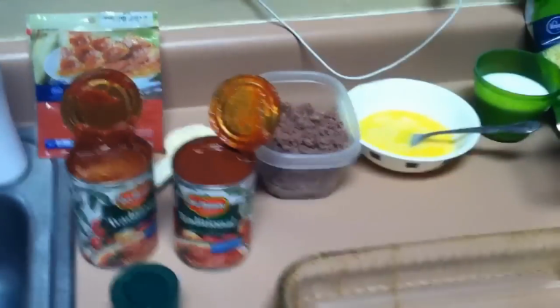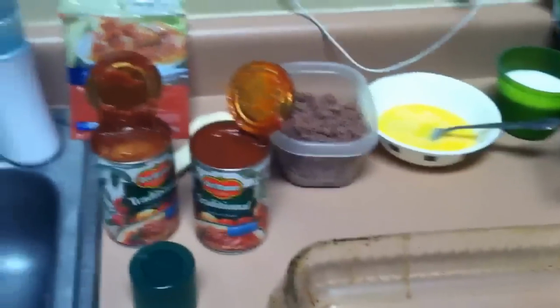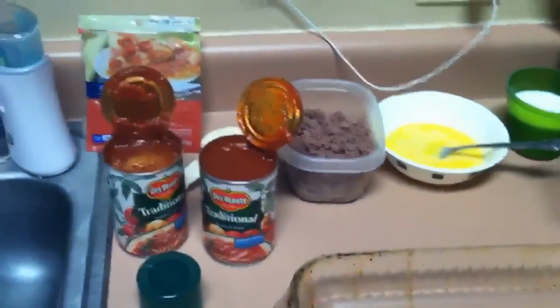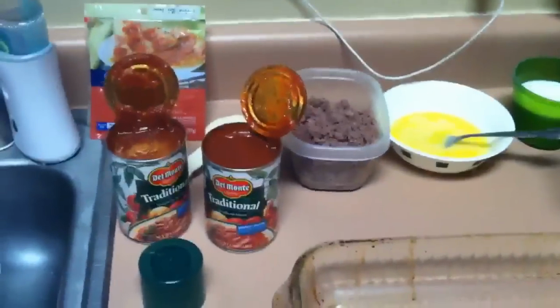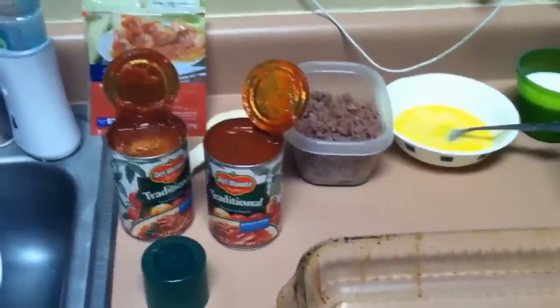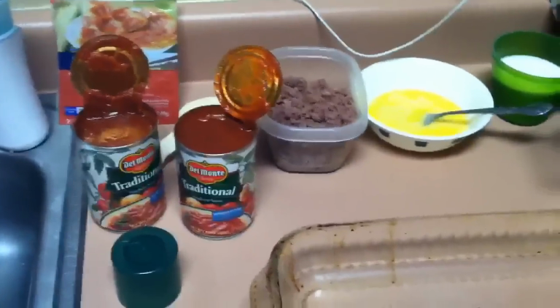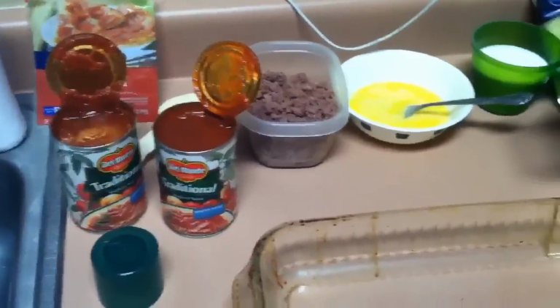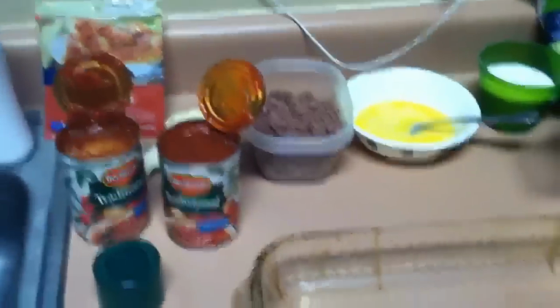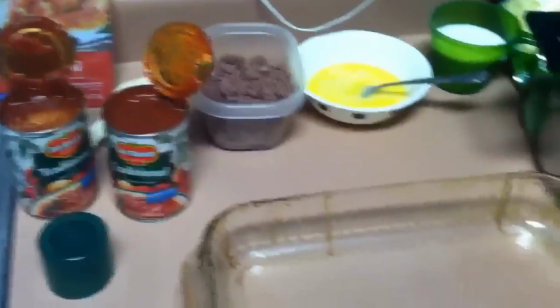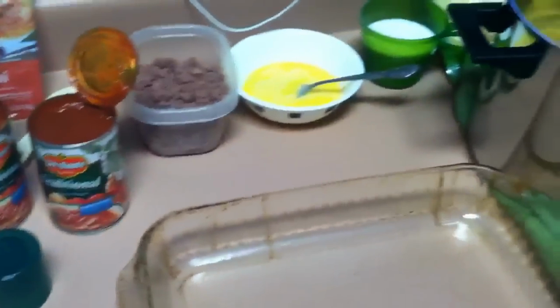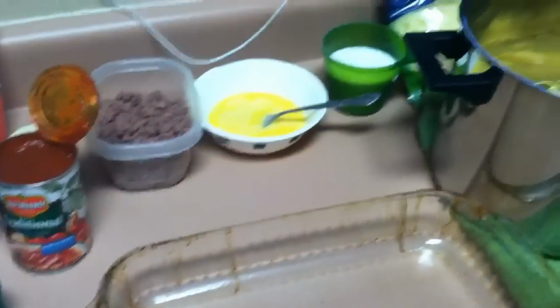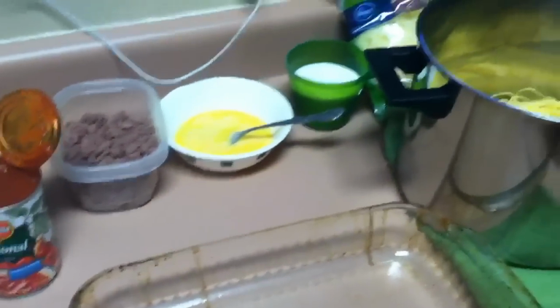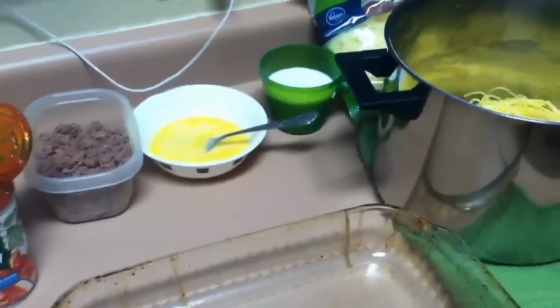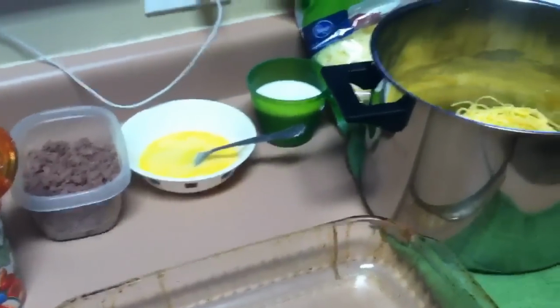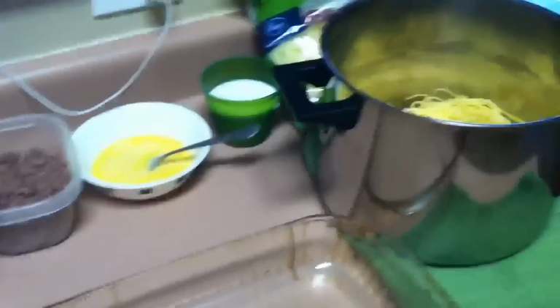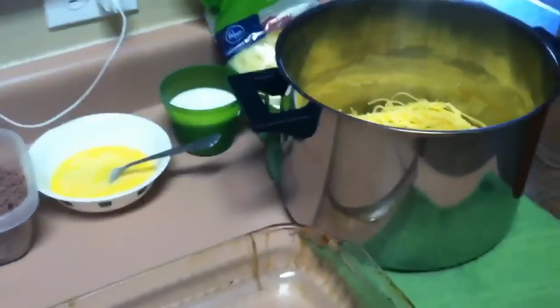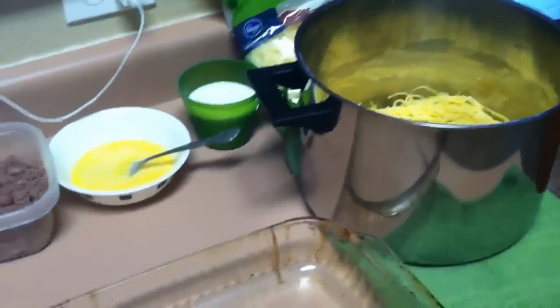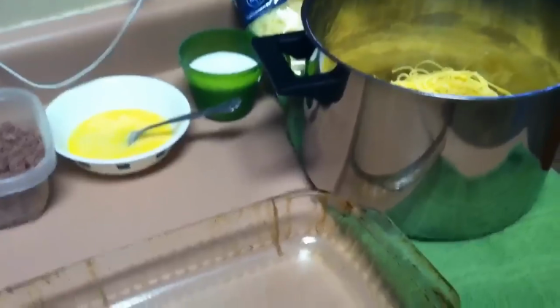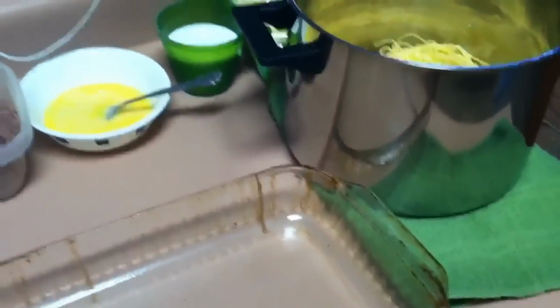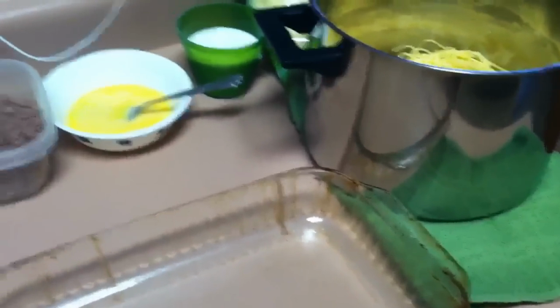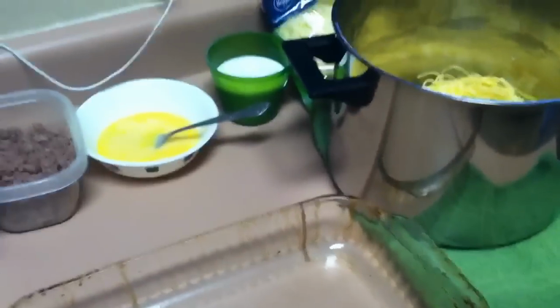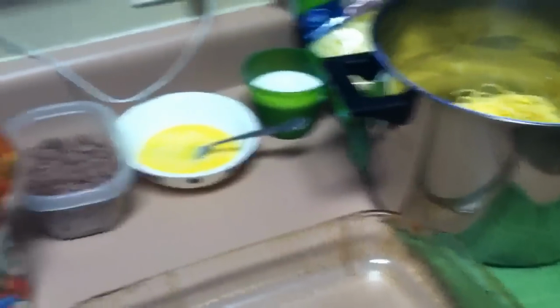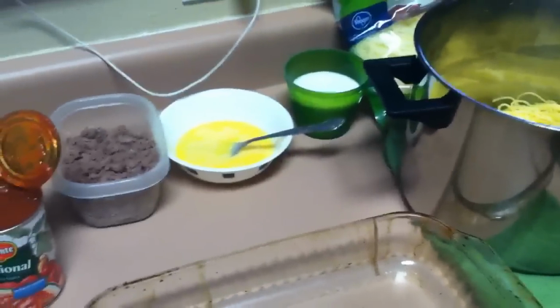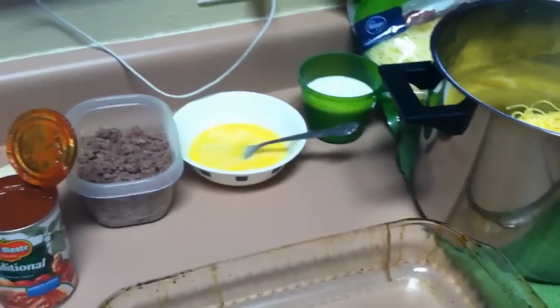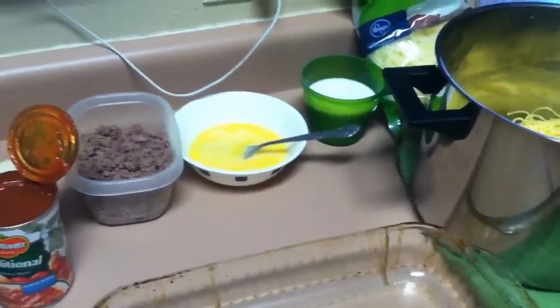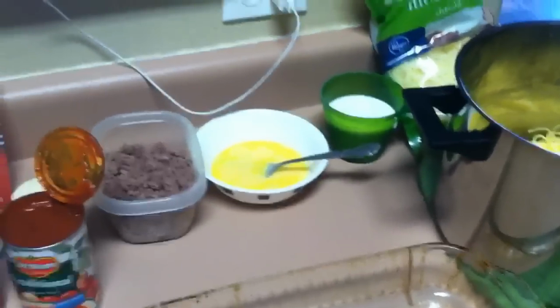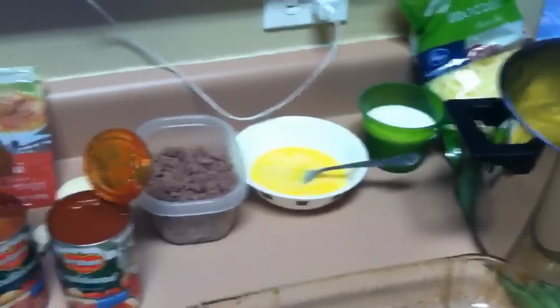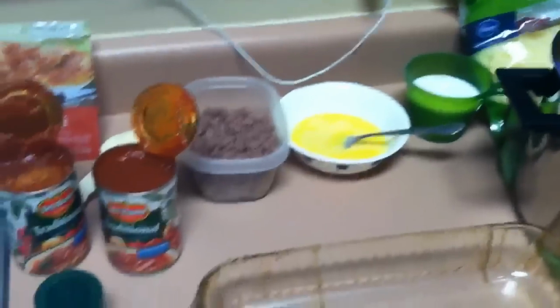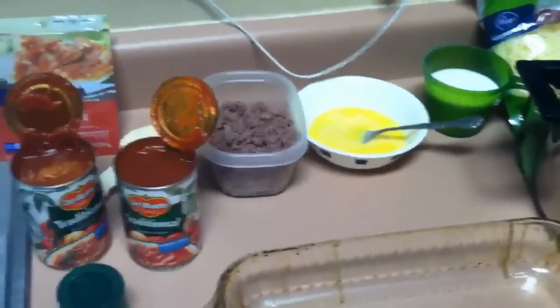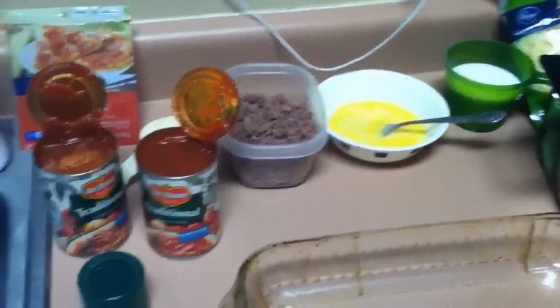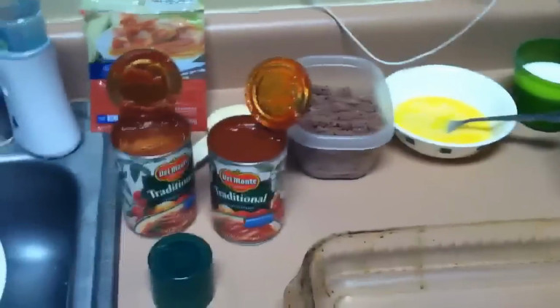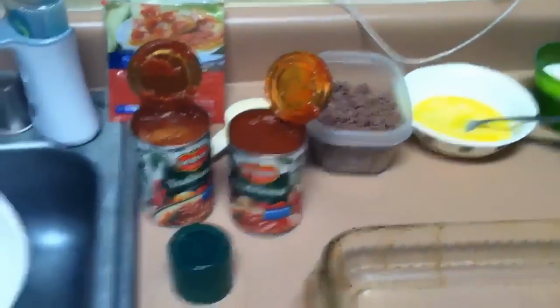Hey guys, I got this recipe a long time ago from Dream Flight 6000. I thought I would show it to you now. I tweak it a little bit every time I make it, but it's still one of our favorites.